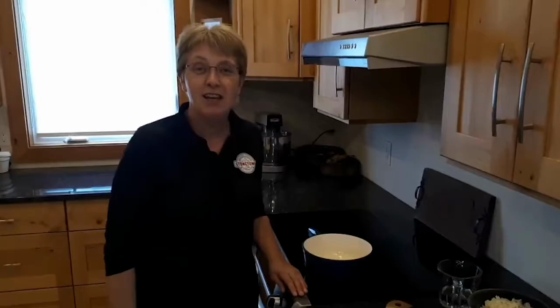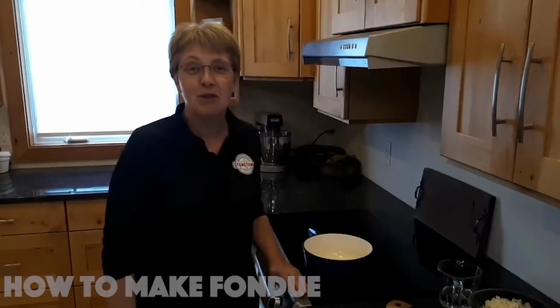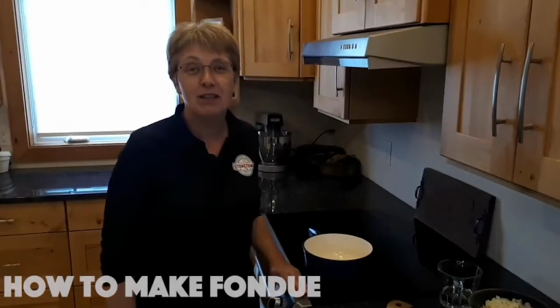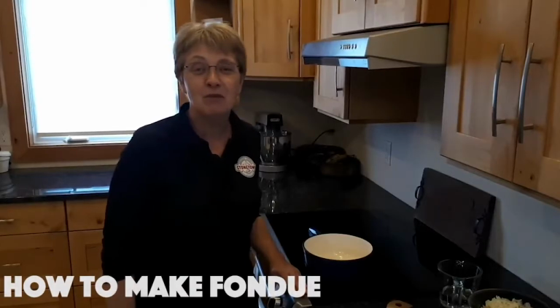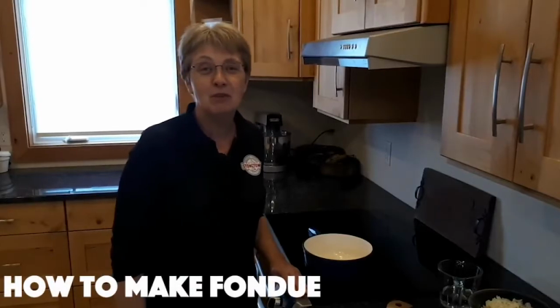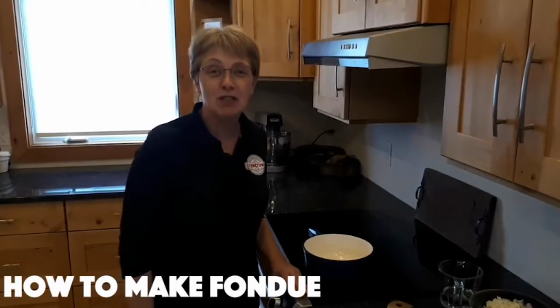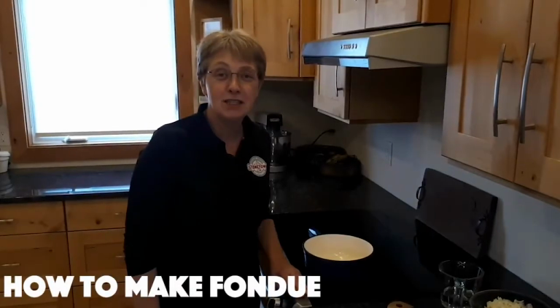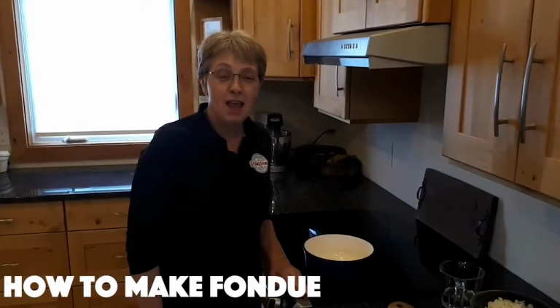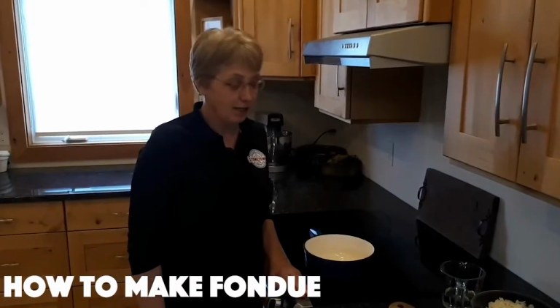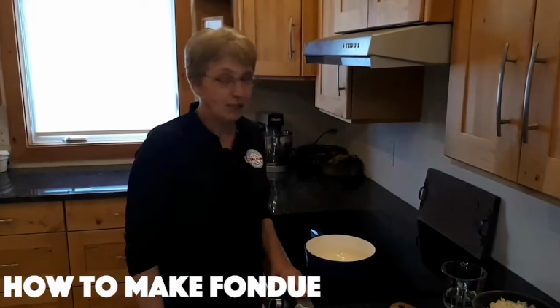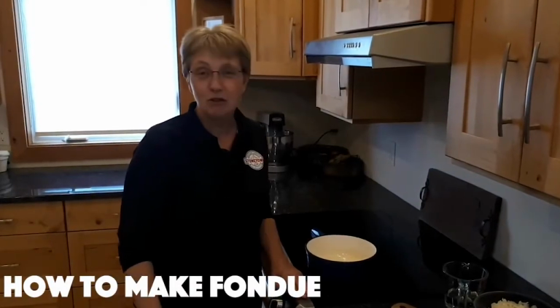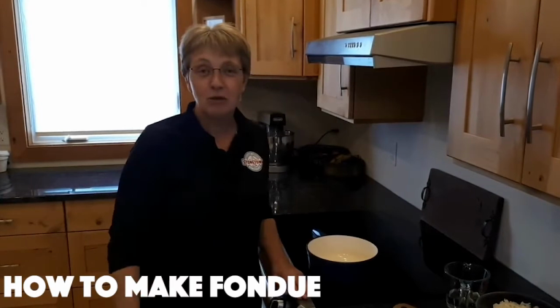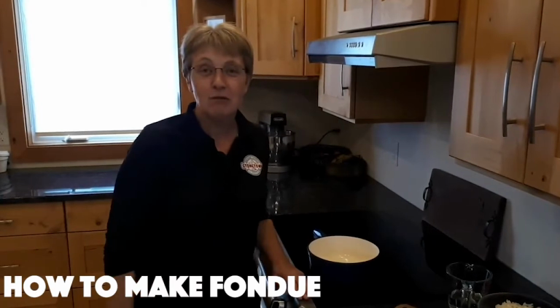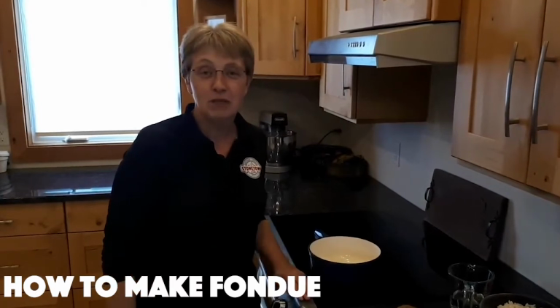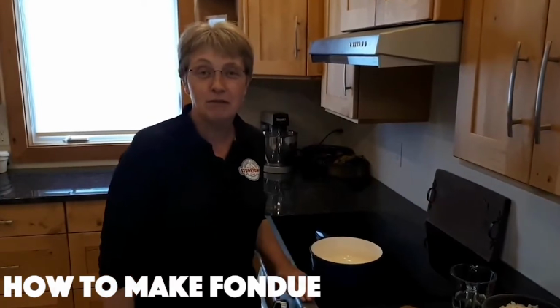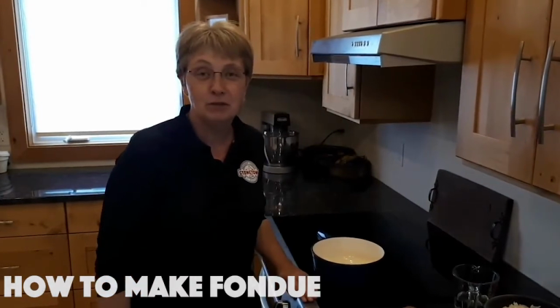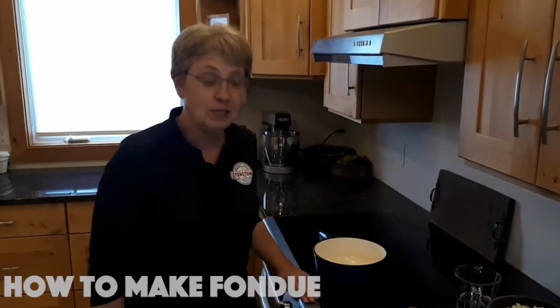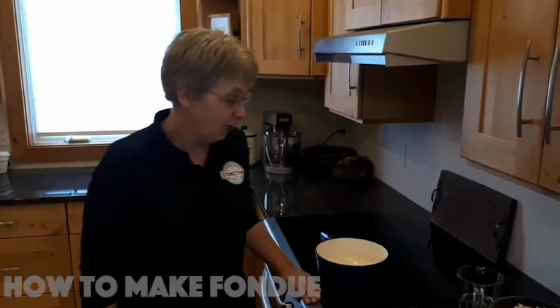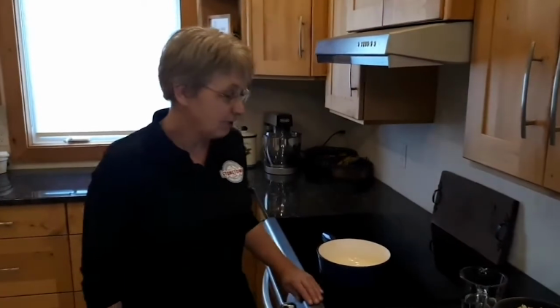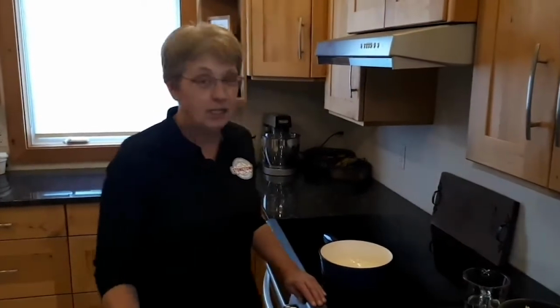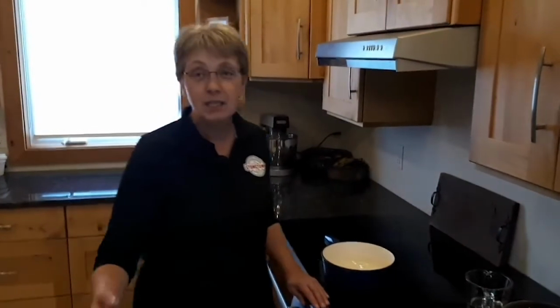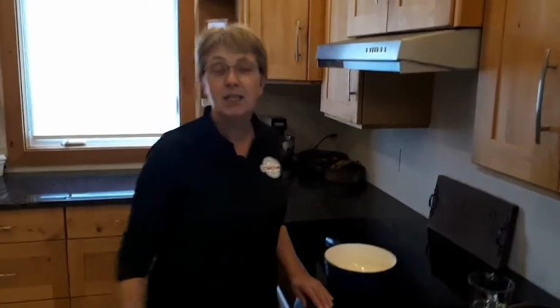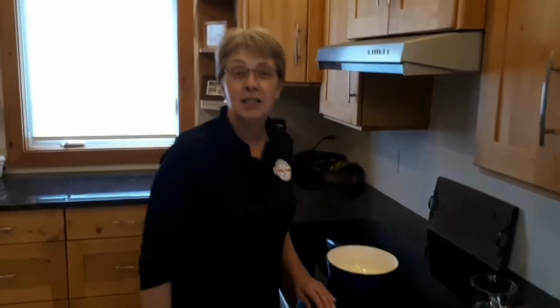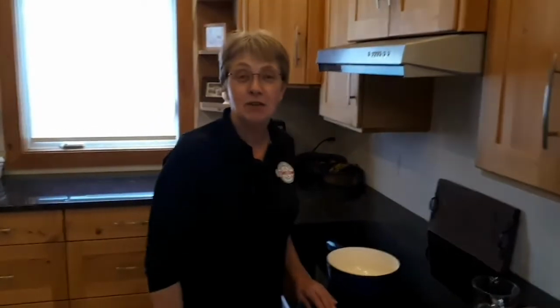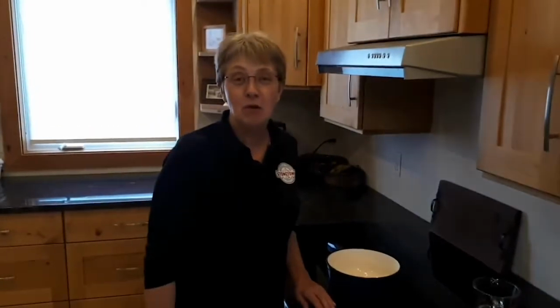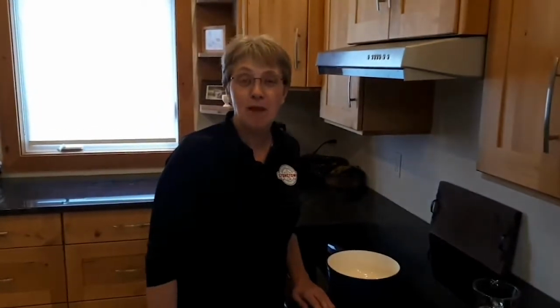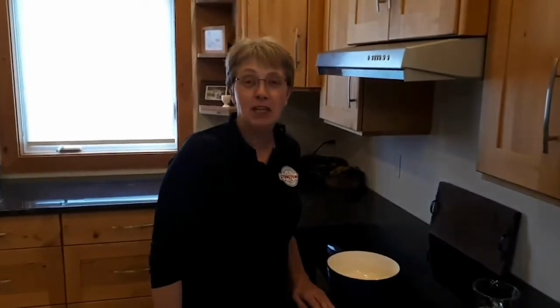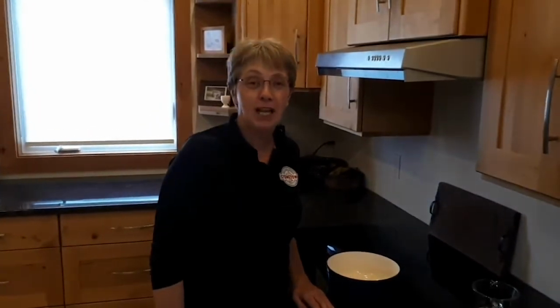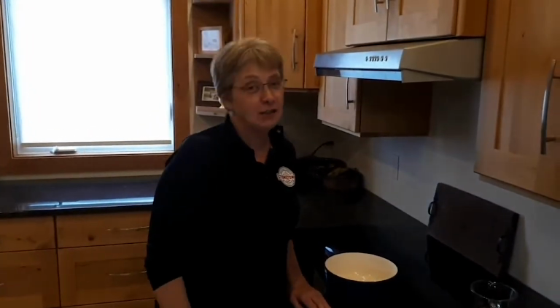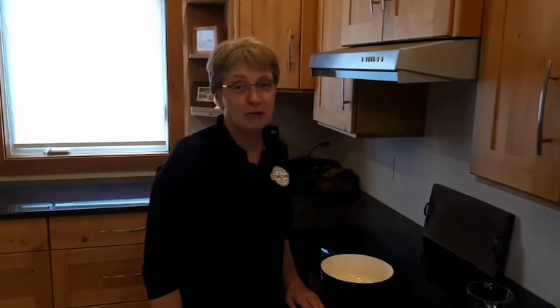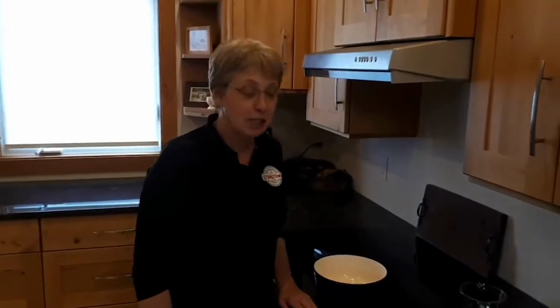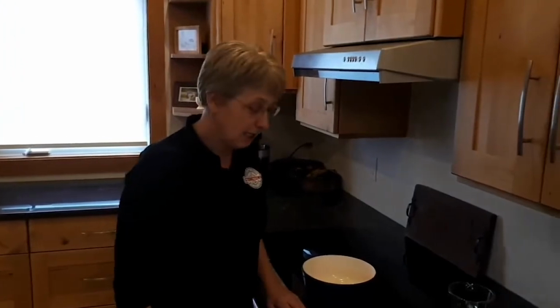I'm Yolanda from Stone Town Cheese and I'd like to show you how to make a fondue. It's really easy, it's fun for the whole family and it's great for a date night.